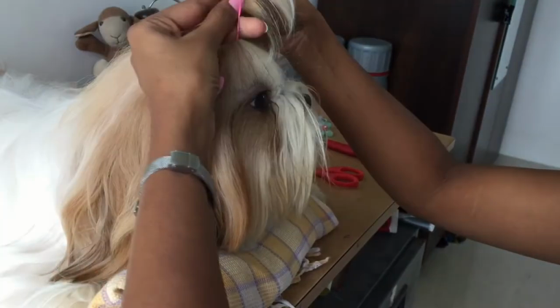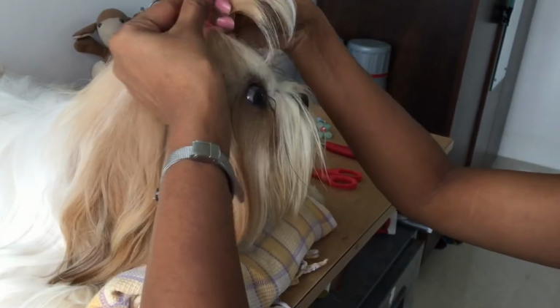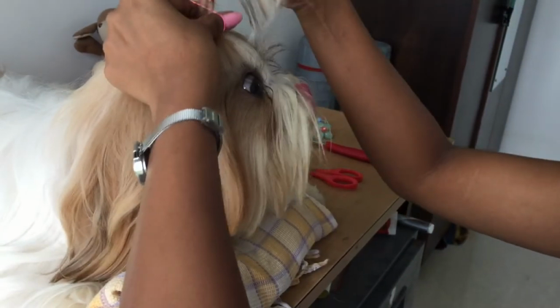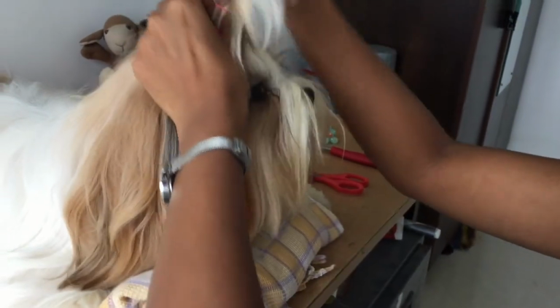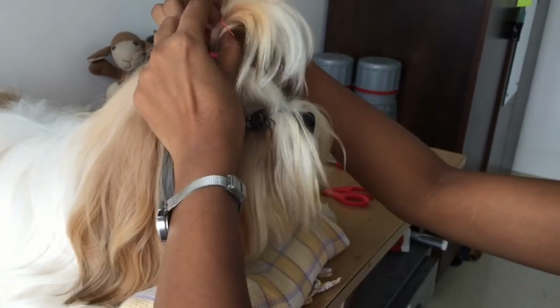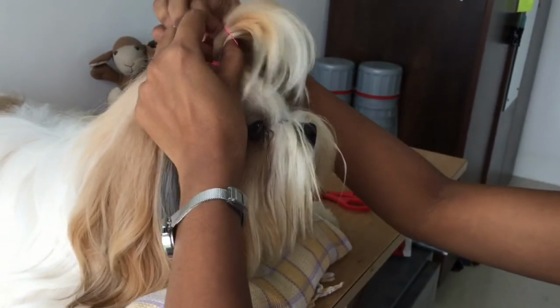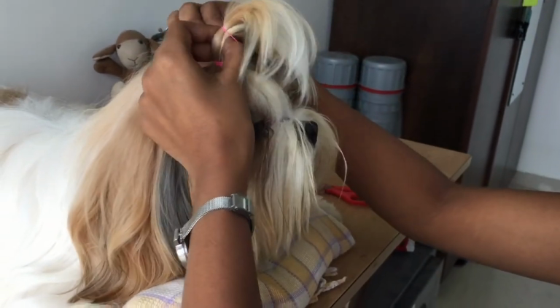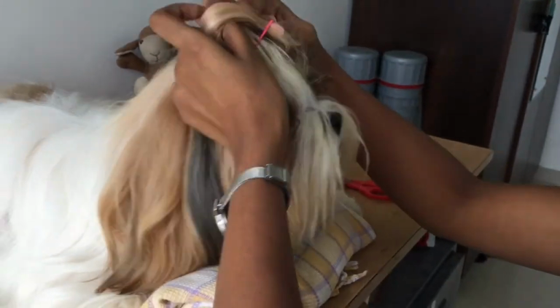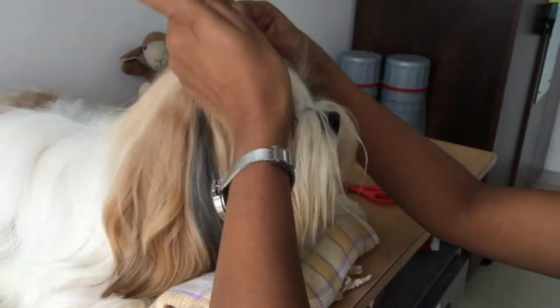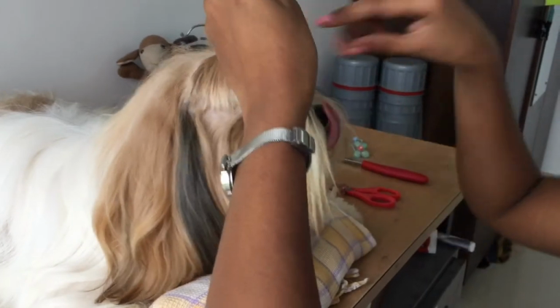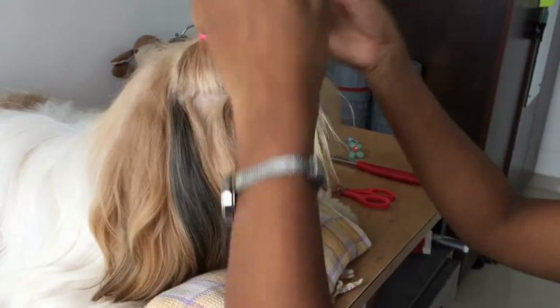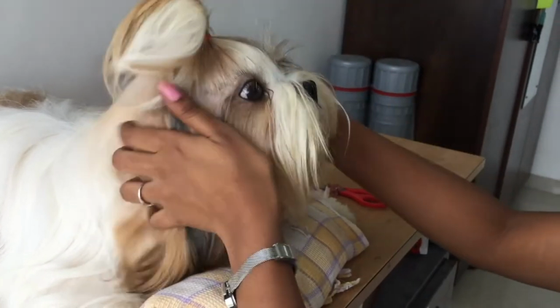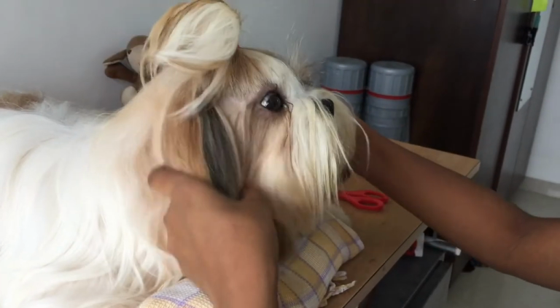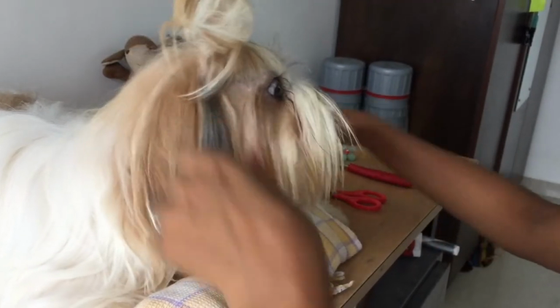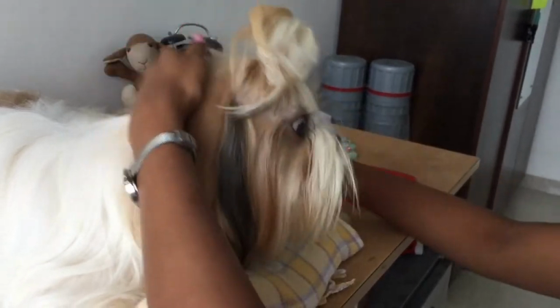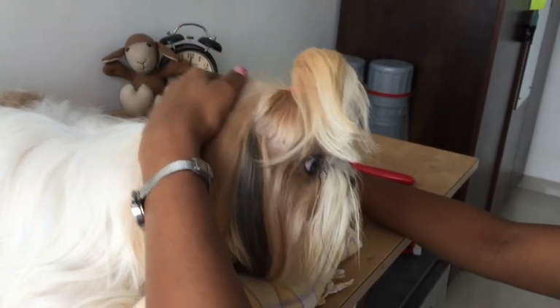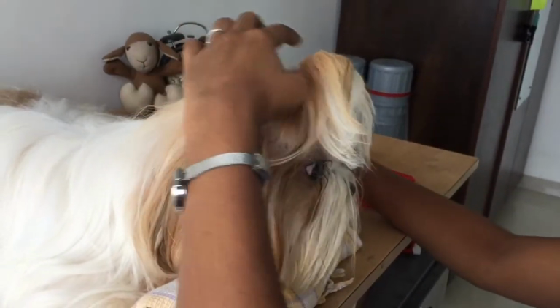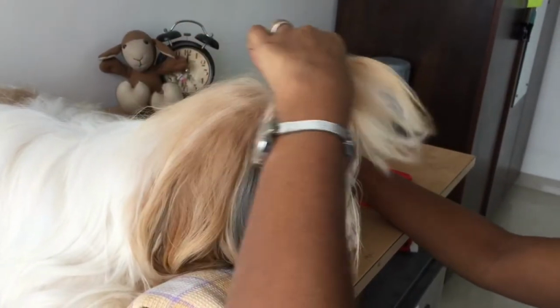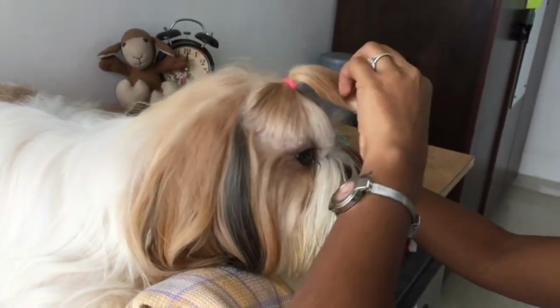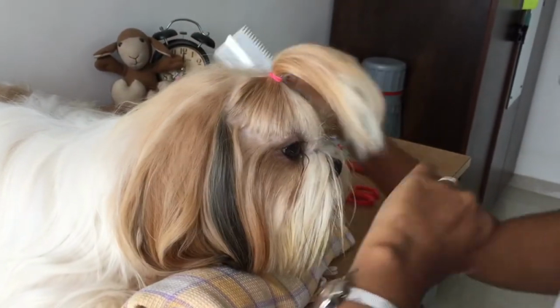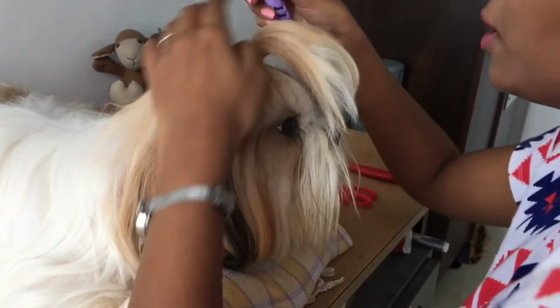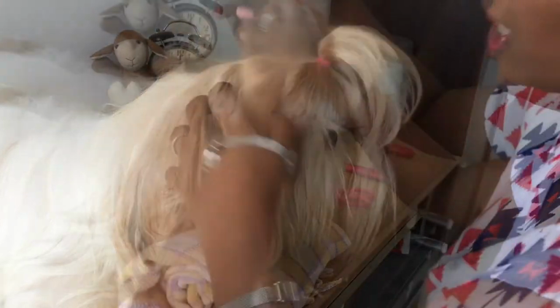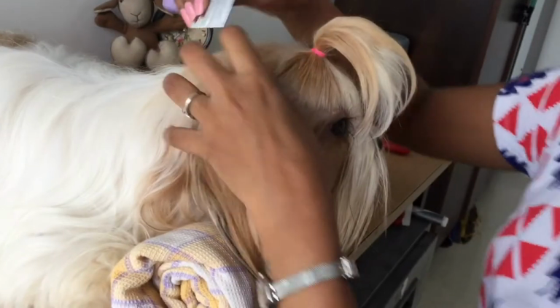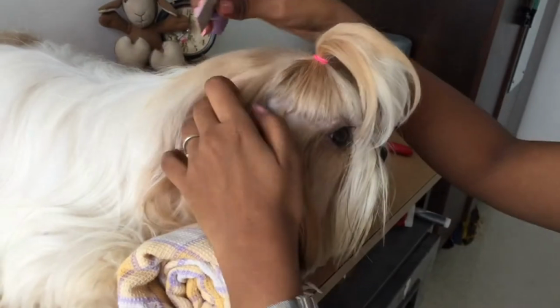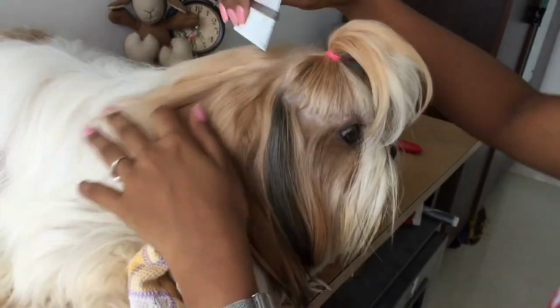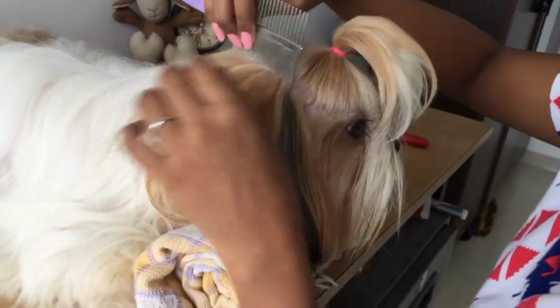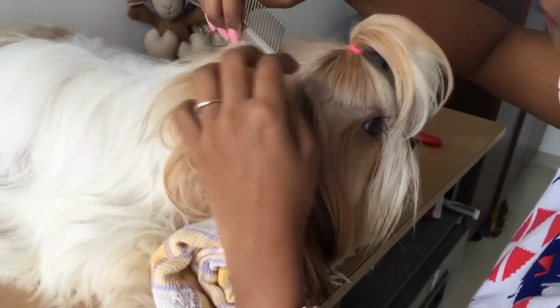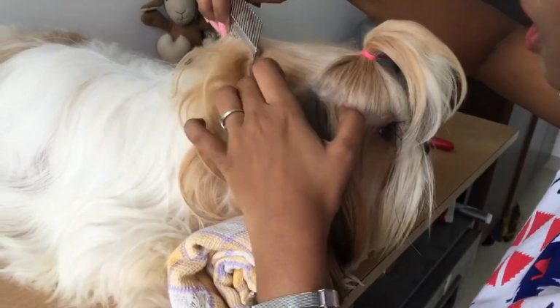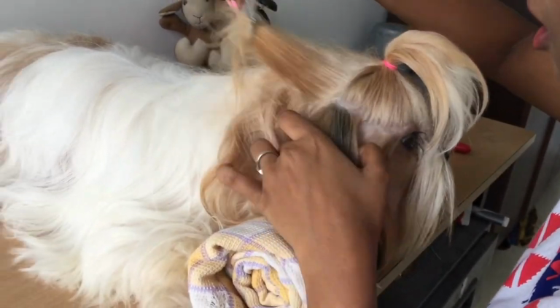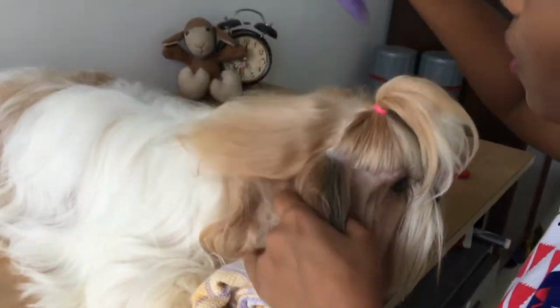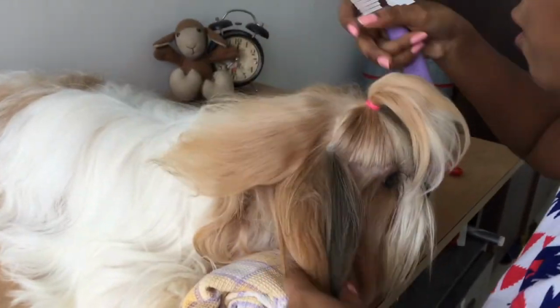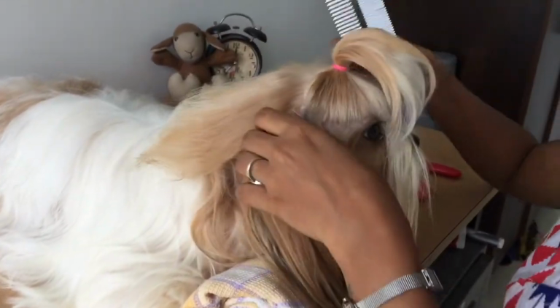Put the rubber band through three times — you don't need more than that because we're going to add another rubber band to secure it. The next section I'm going to take is from the ear to the back of their head.